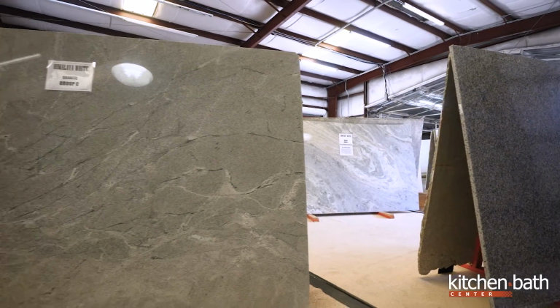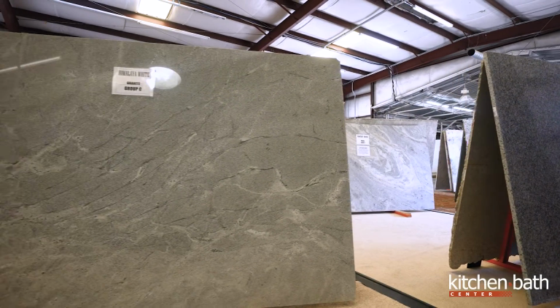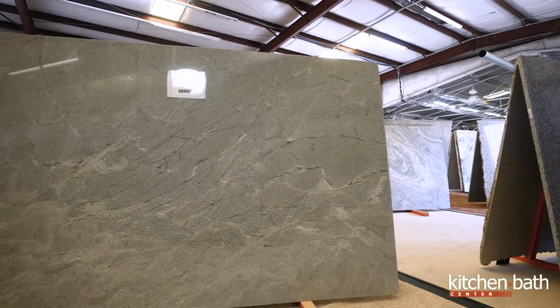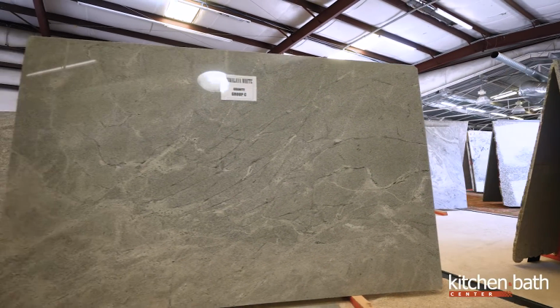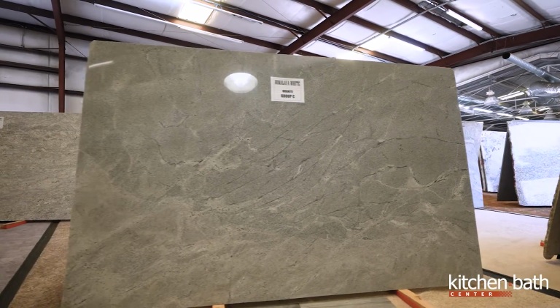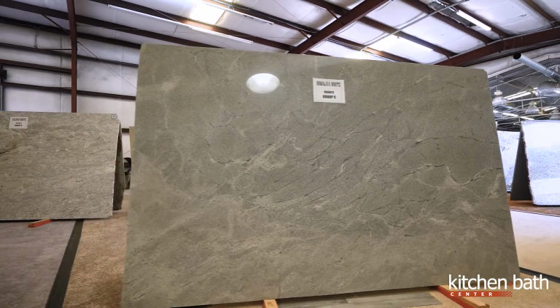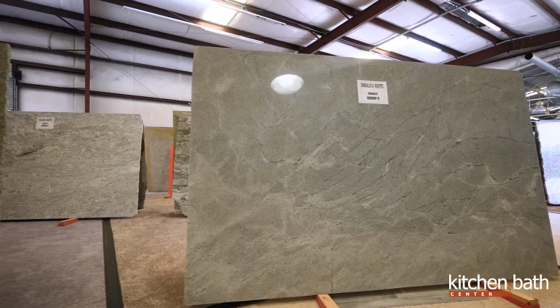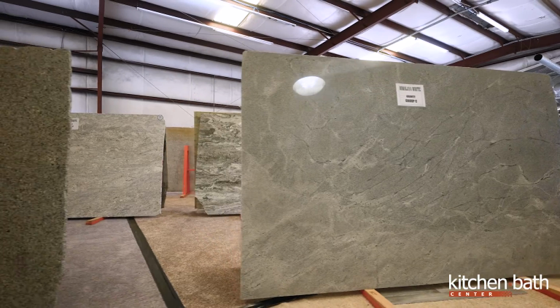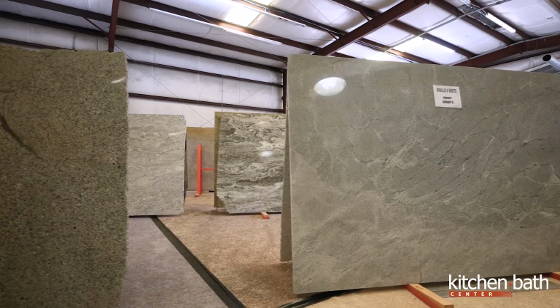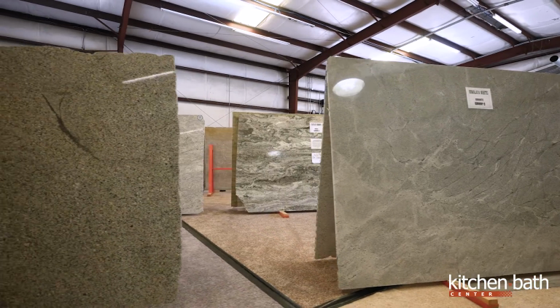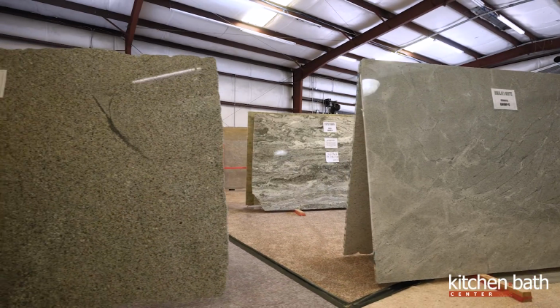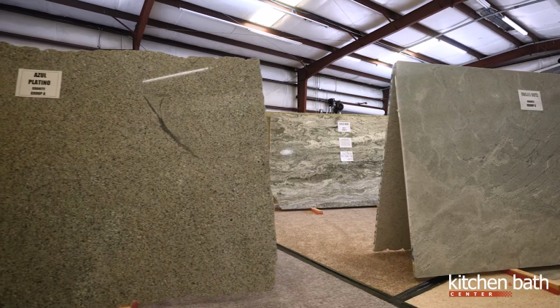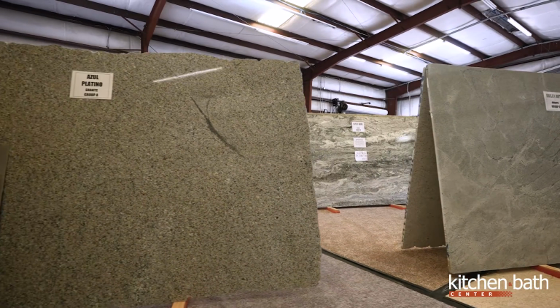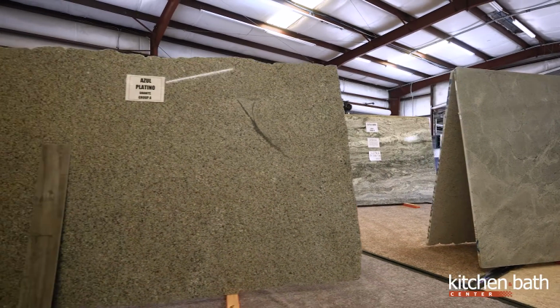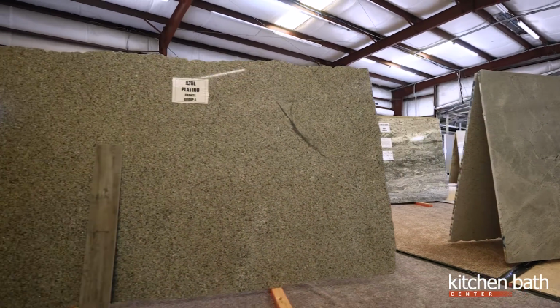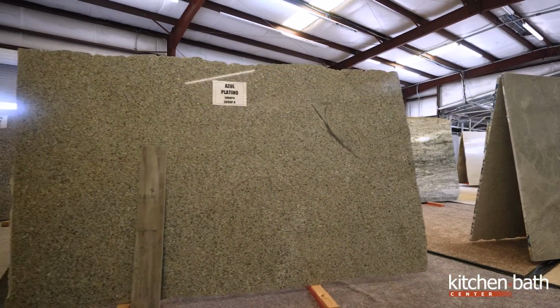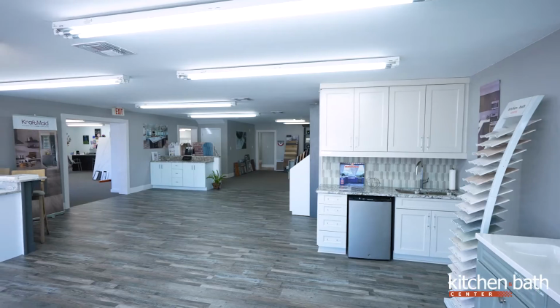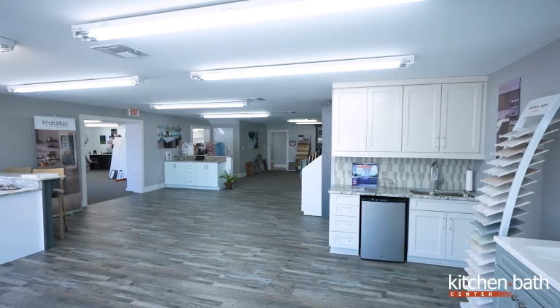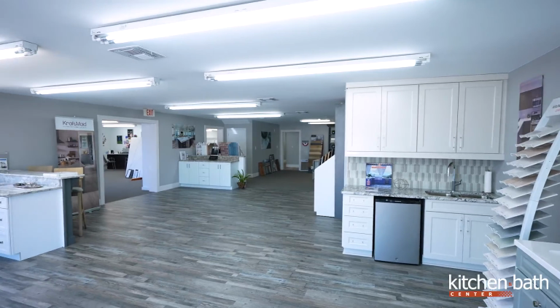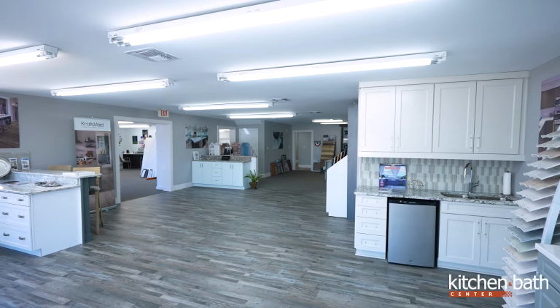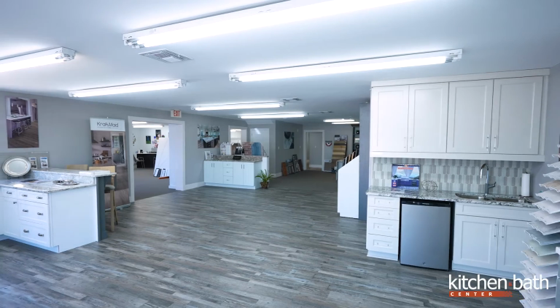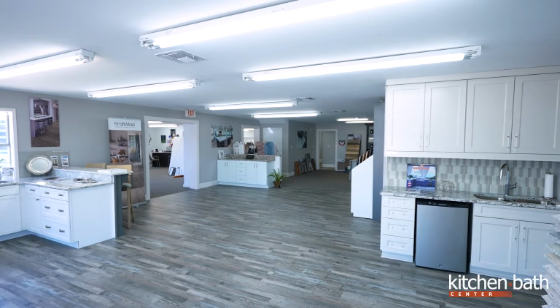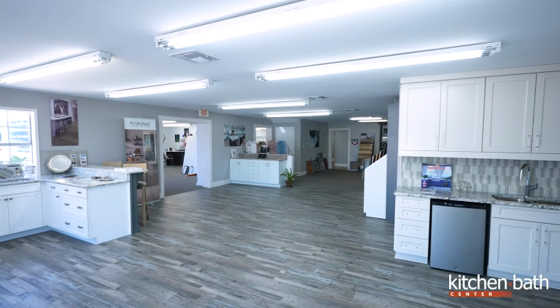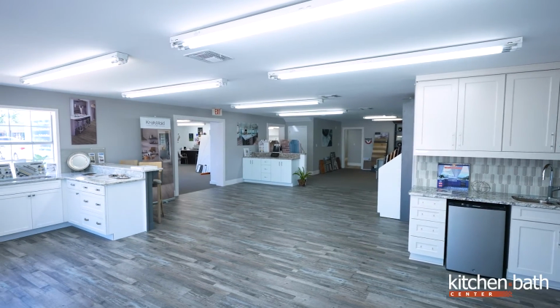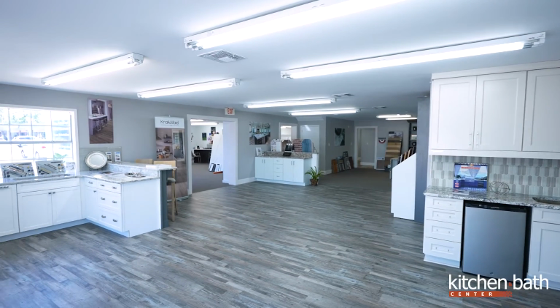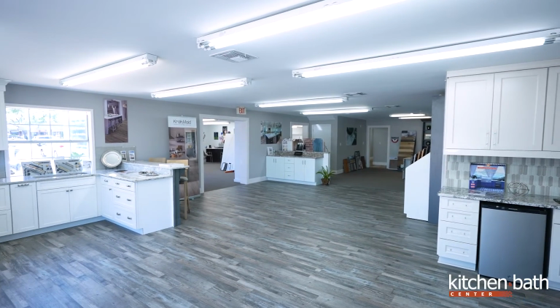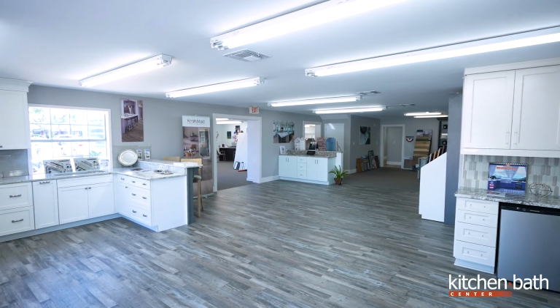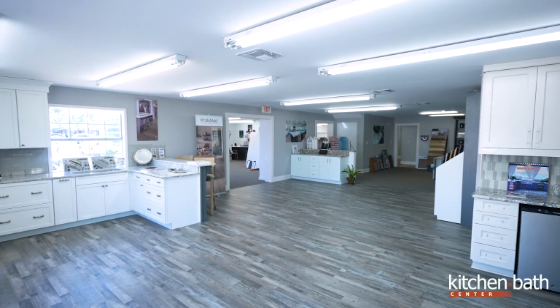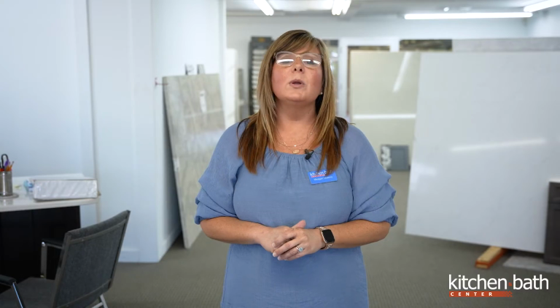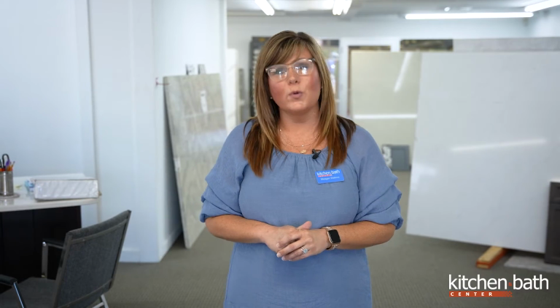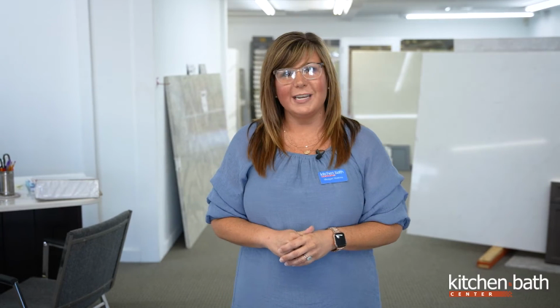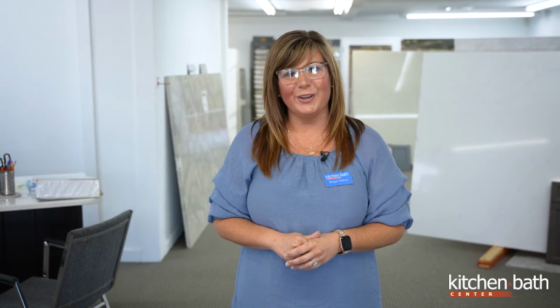Another reason — say you're just doing a countertop. Come here, see us. Let's make those selections and go forward. Either way, it's a beautiful showroom. Ms. Sophie and I have loved being here and we look forward to seeing you soon.